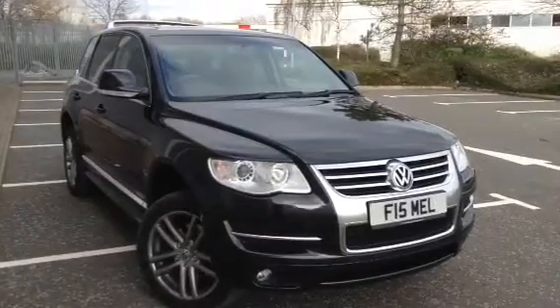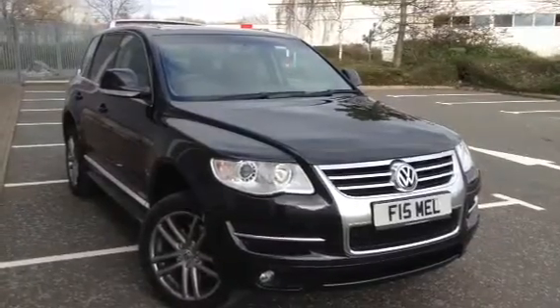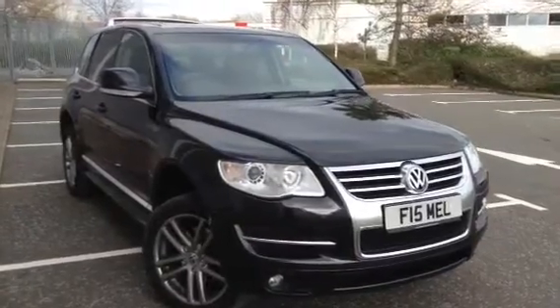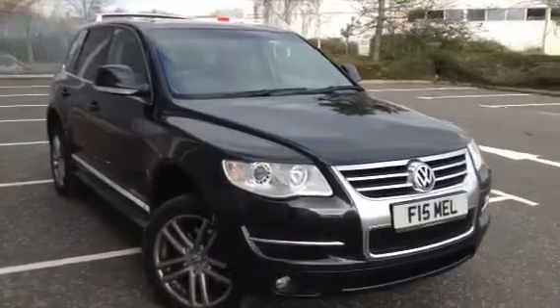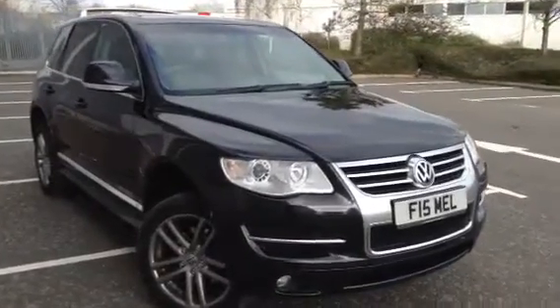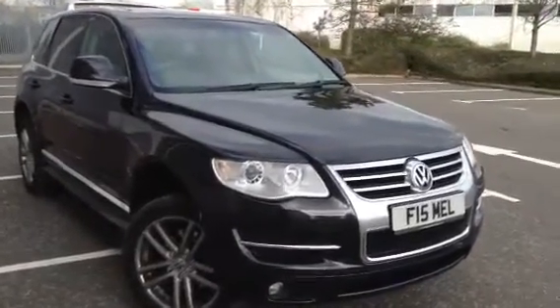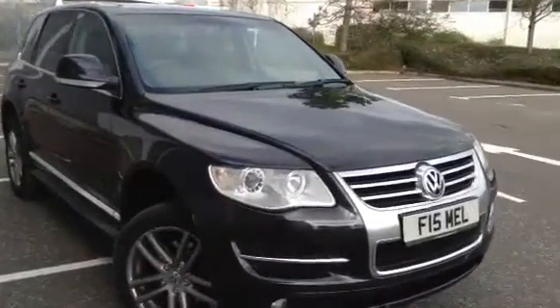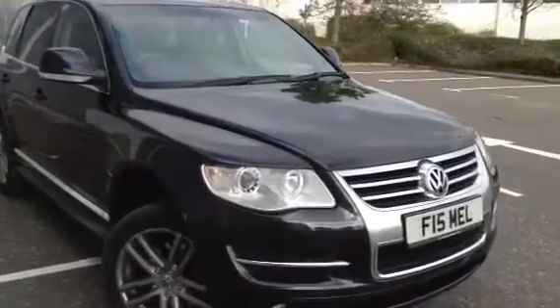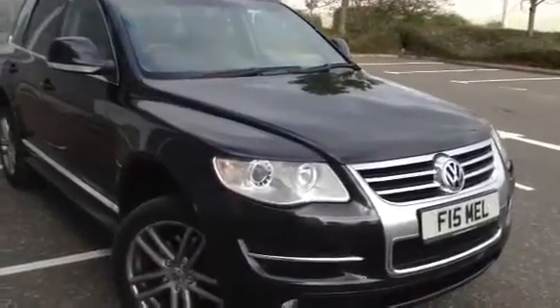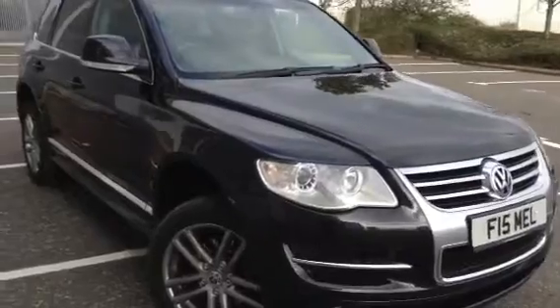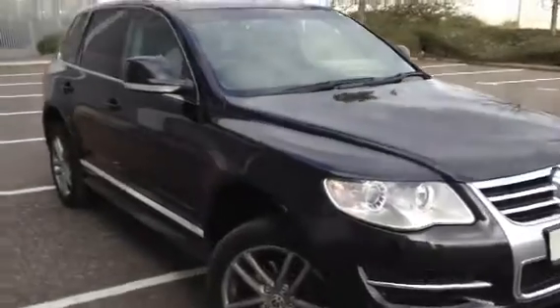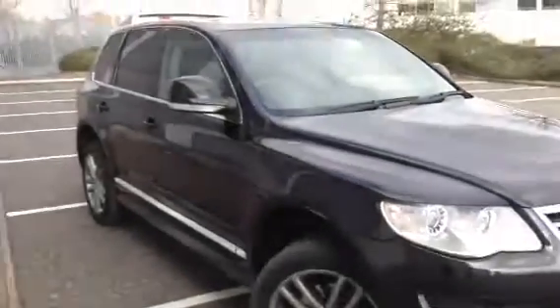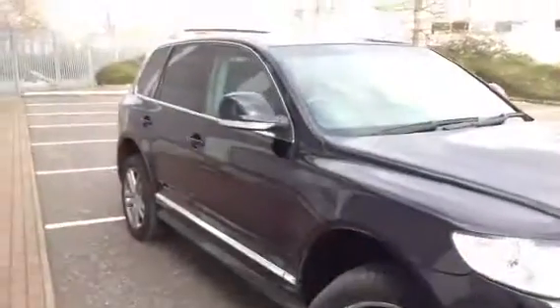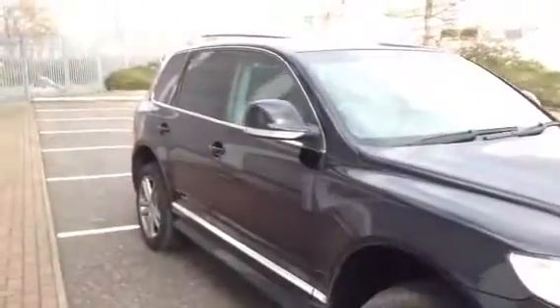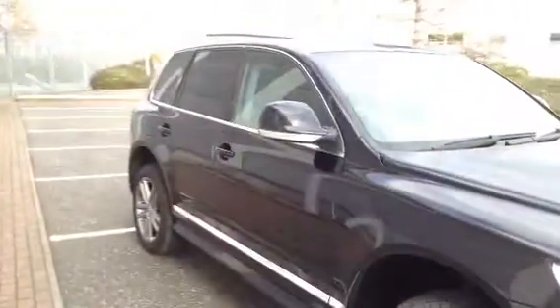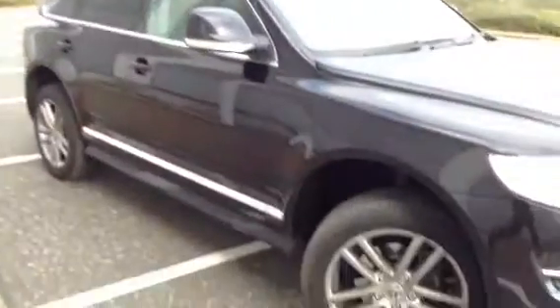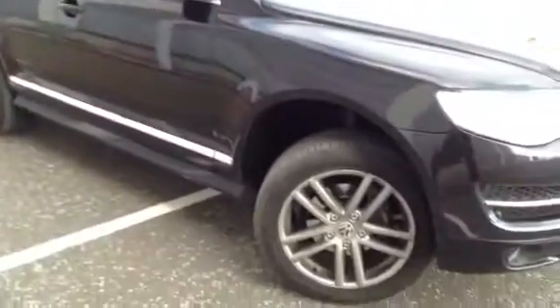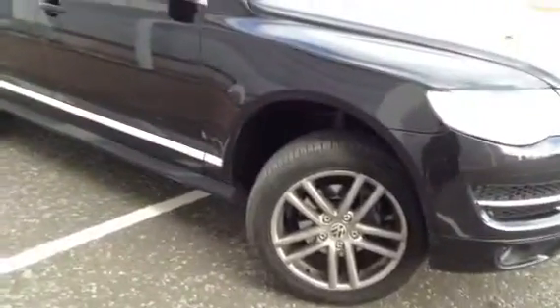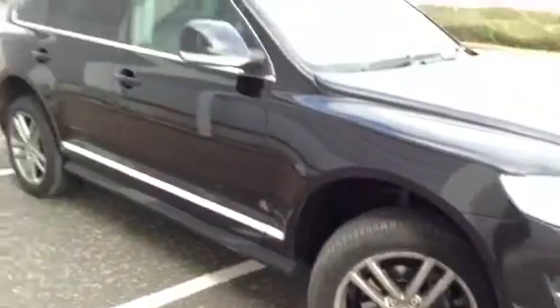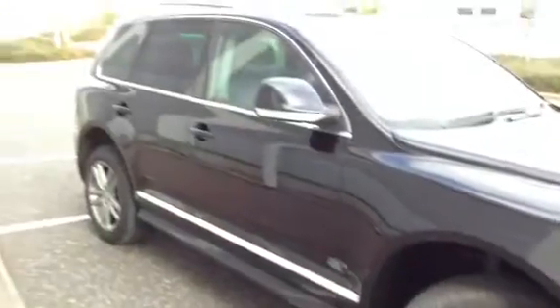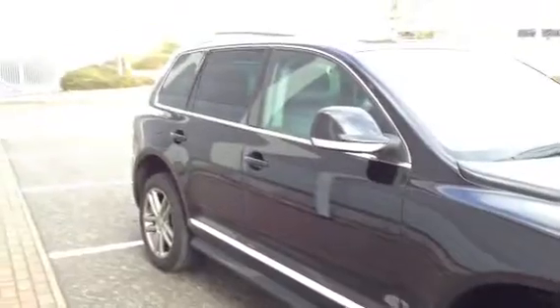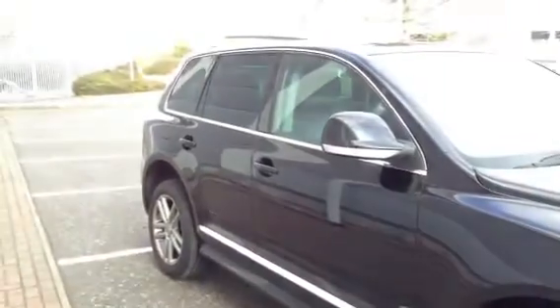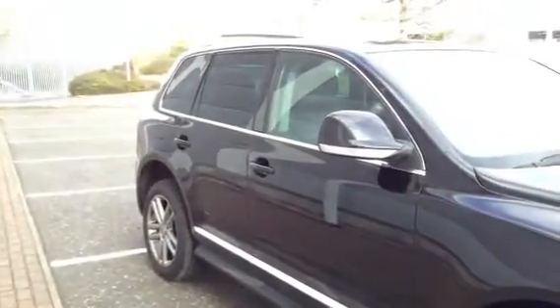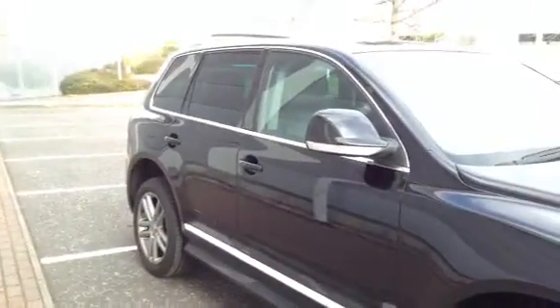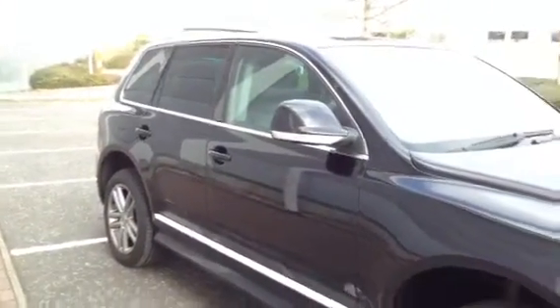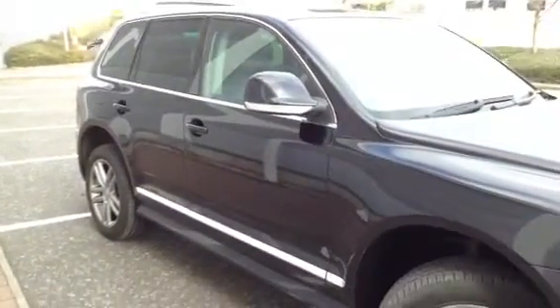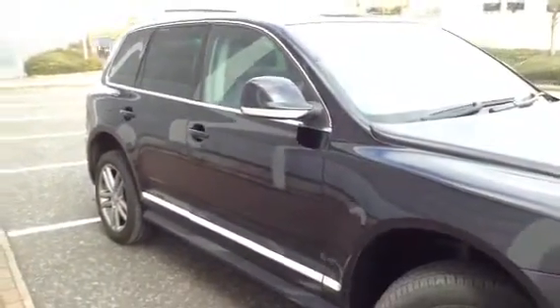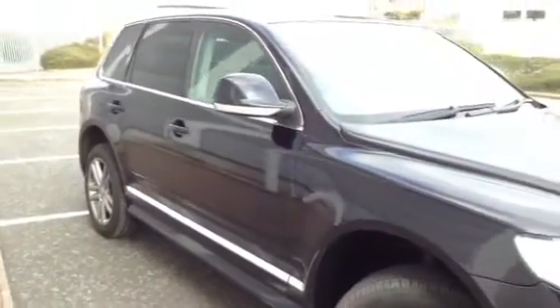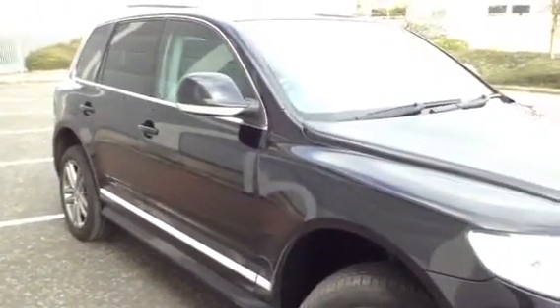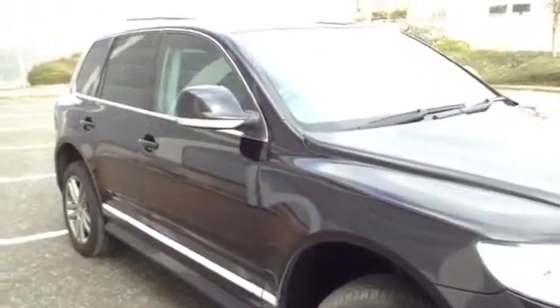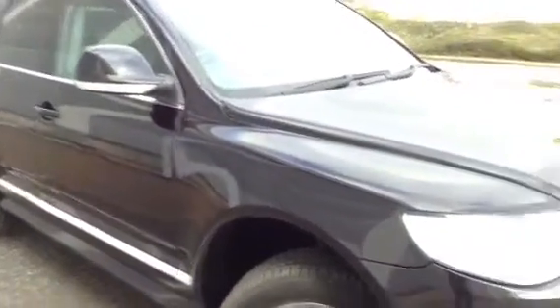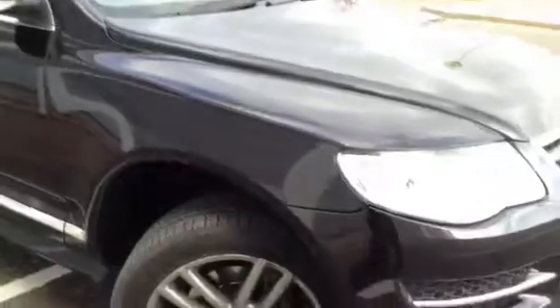Here we have a very nice looking 2007 Volkswagen Touareg Altitude in black. It comes with privacy glass, 19-inch alloys, a tow bar on the back, and navigation, as you'll see later on in the video. The car is also in nice condition.